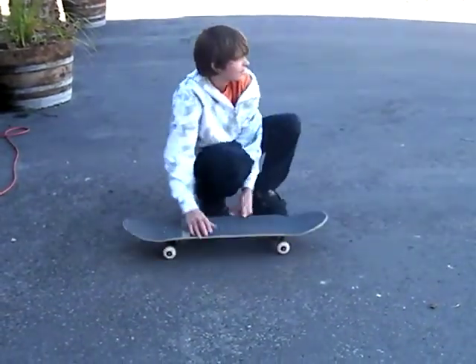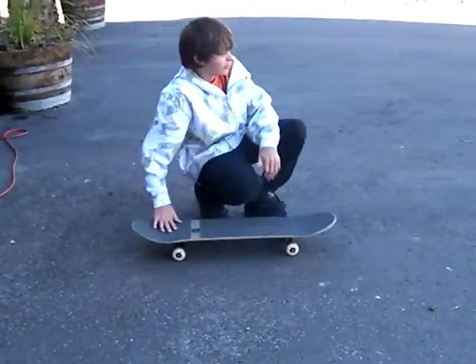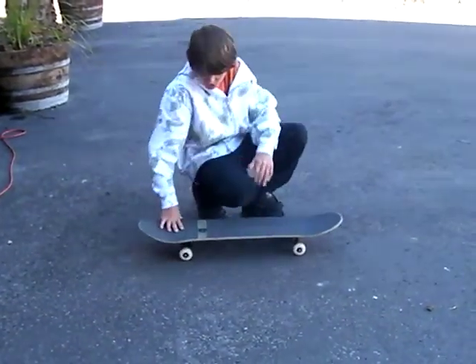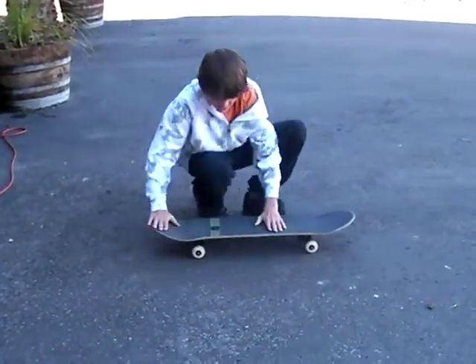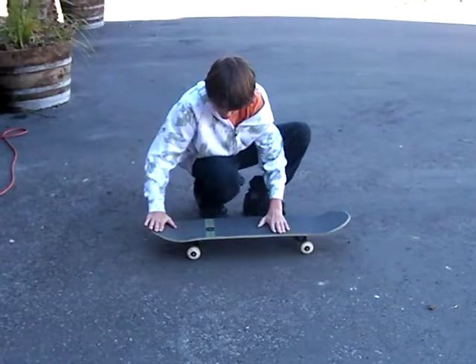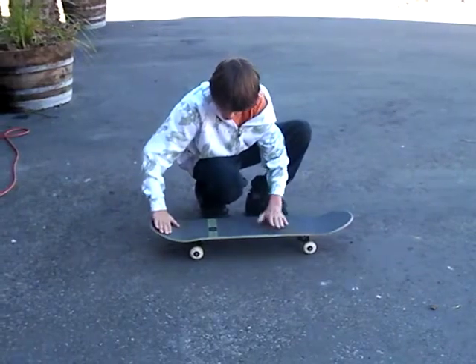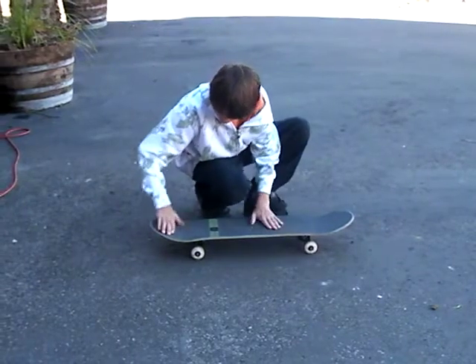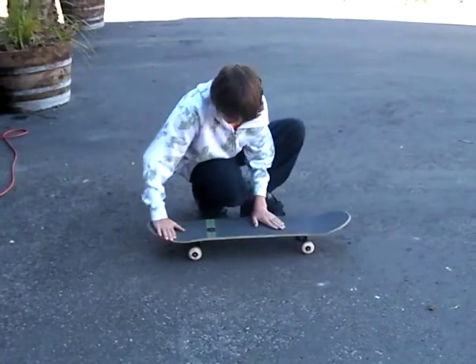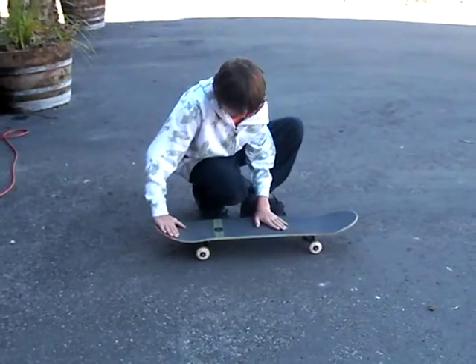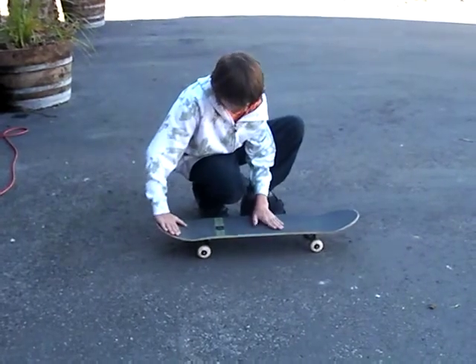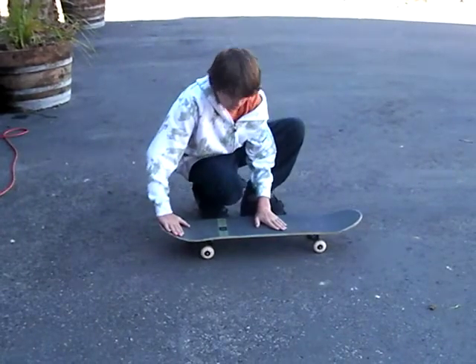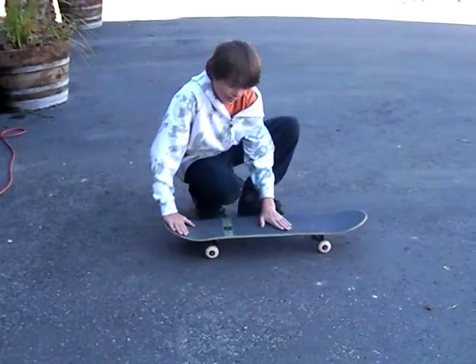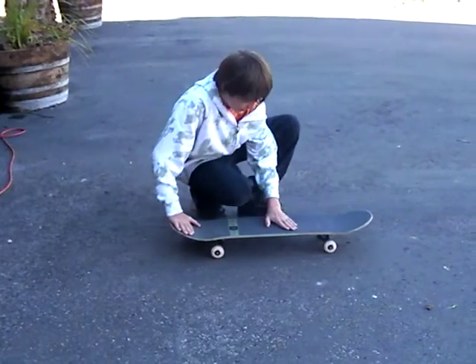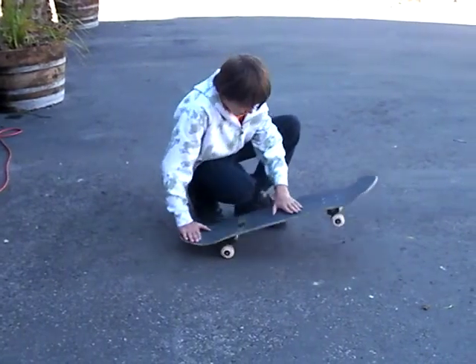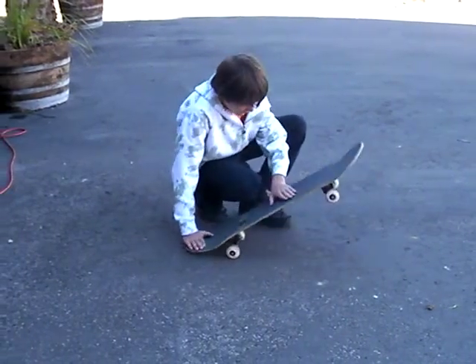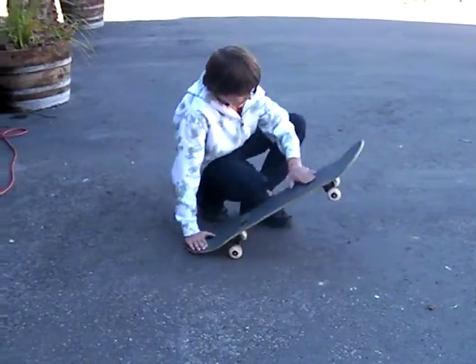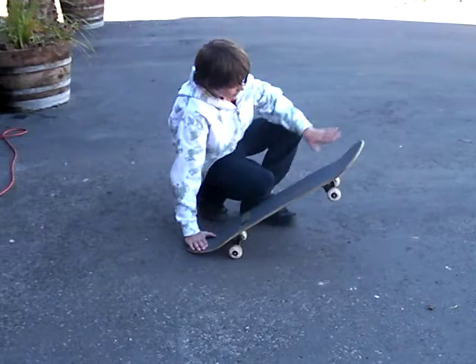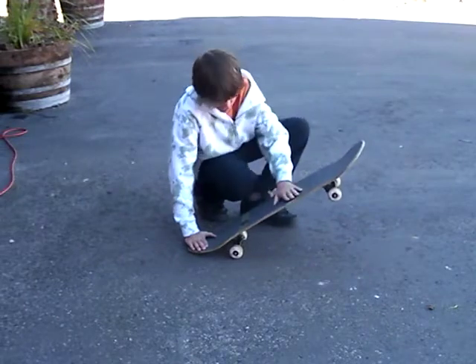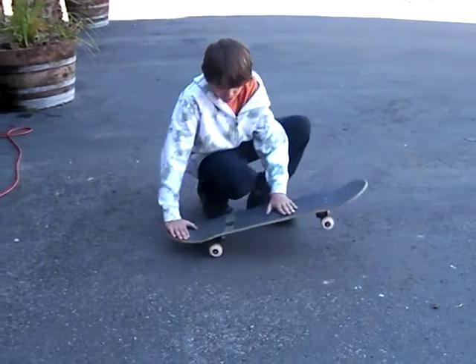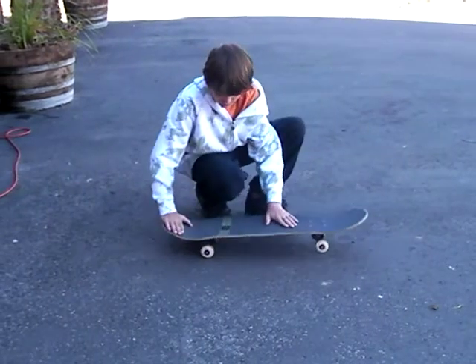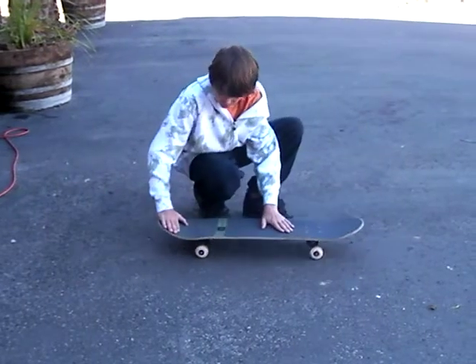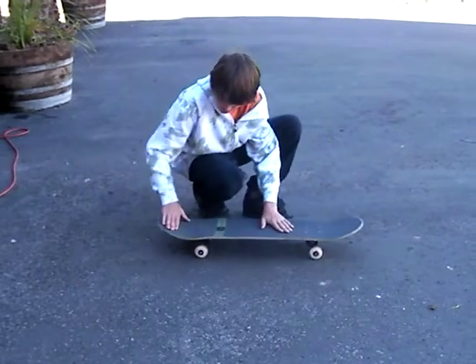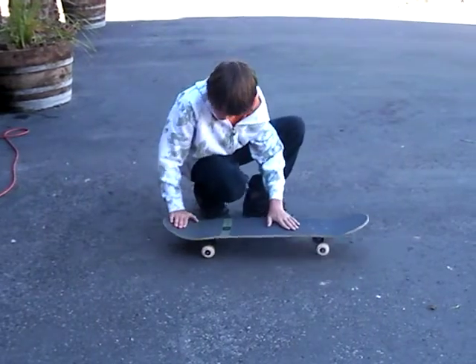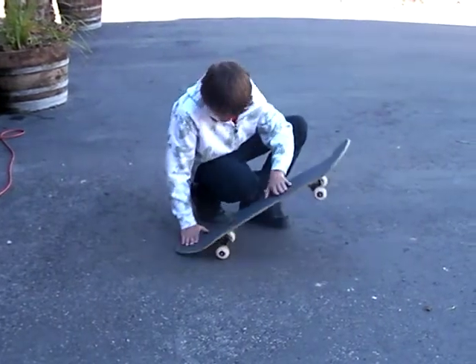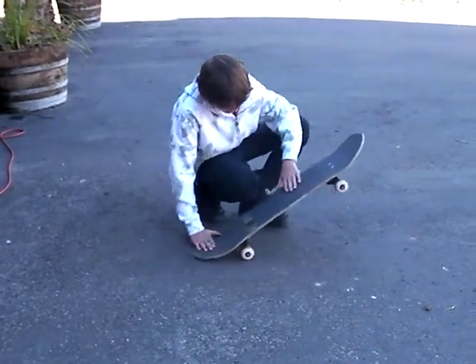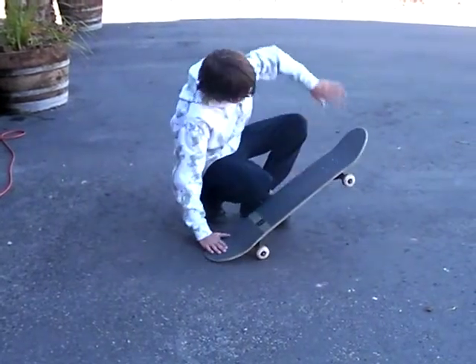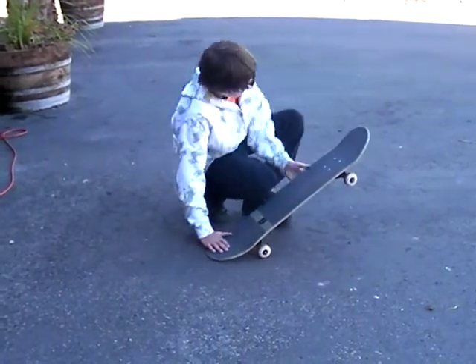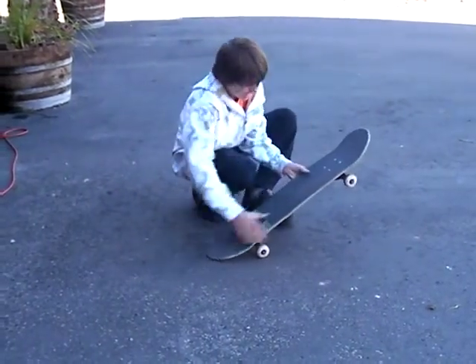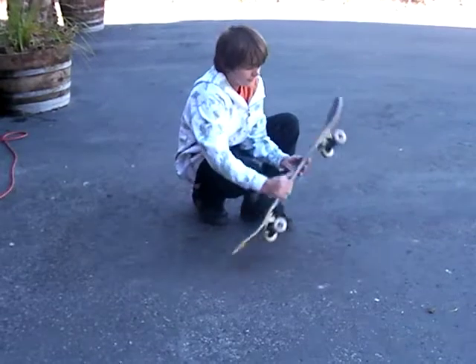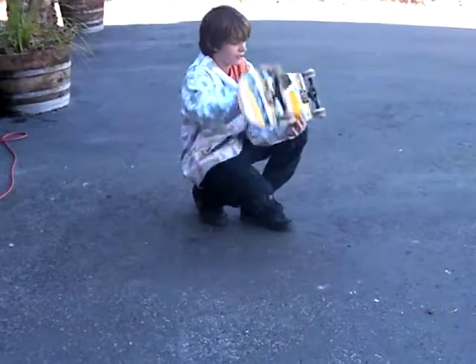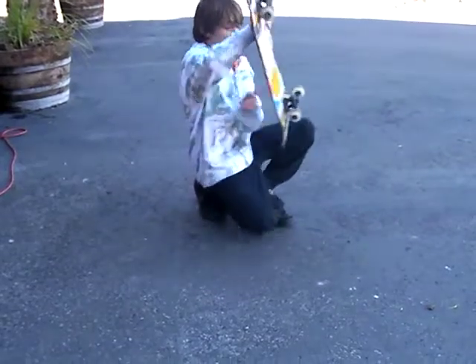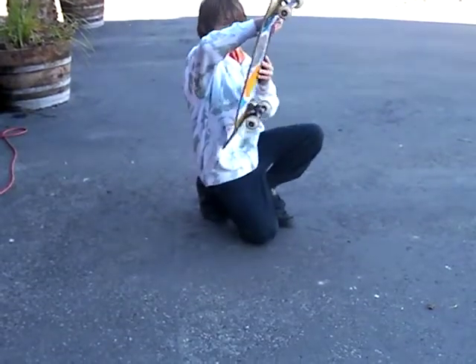So you want to keep the stable of your board, put your feet in the position, and you're going to flip — this trick is in both of your feet. Push, flip out, get the trick going, like that.